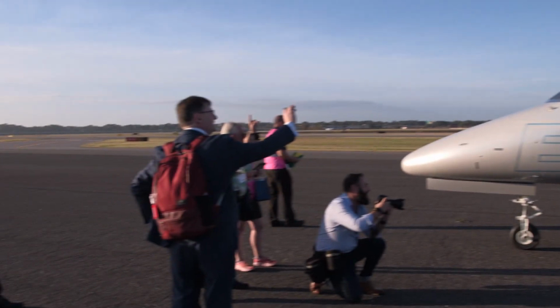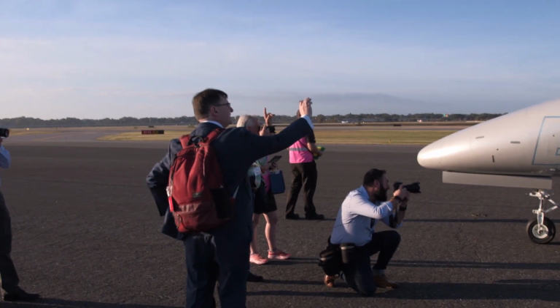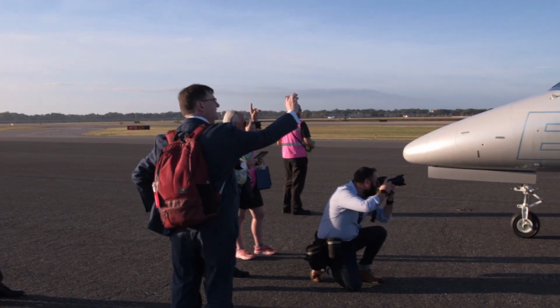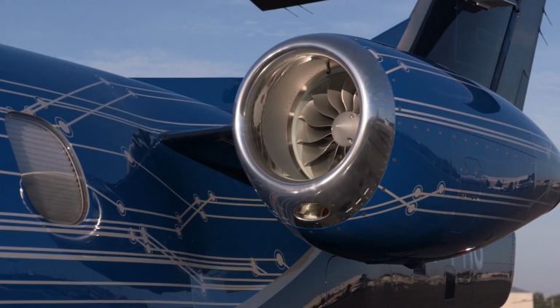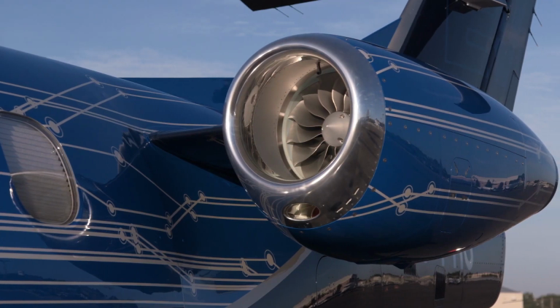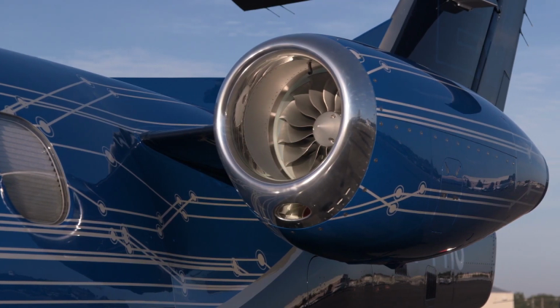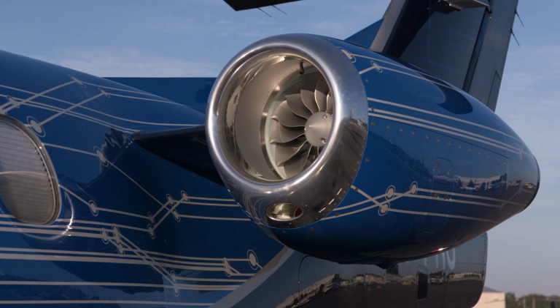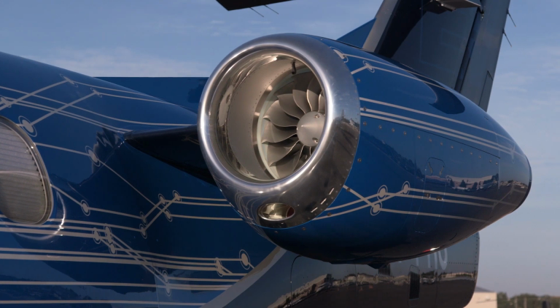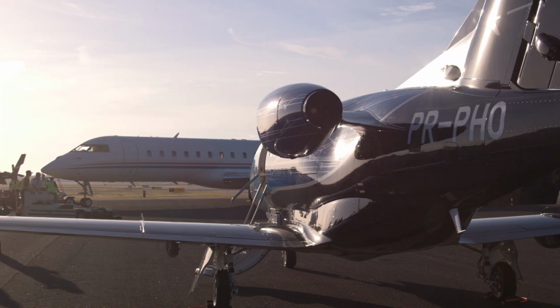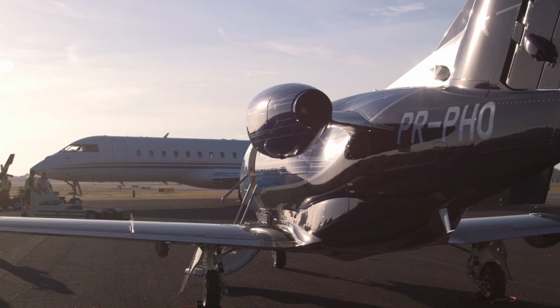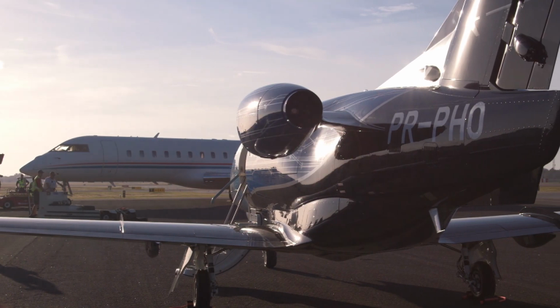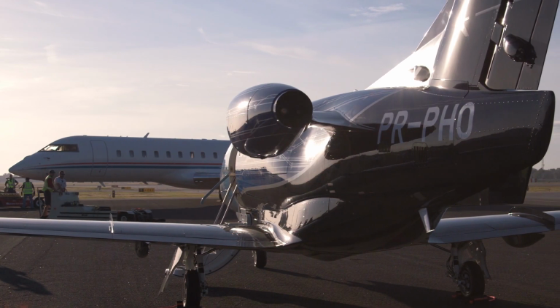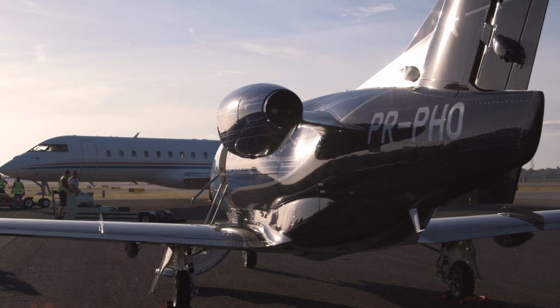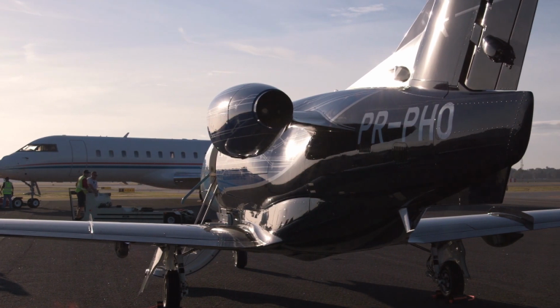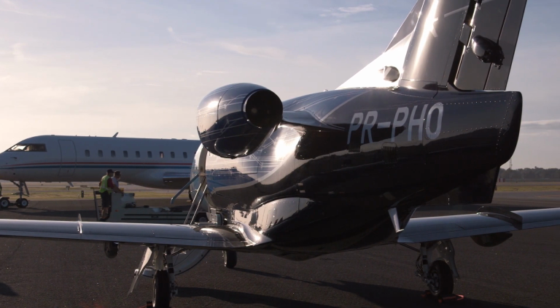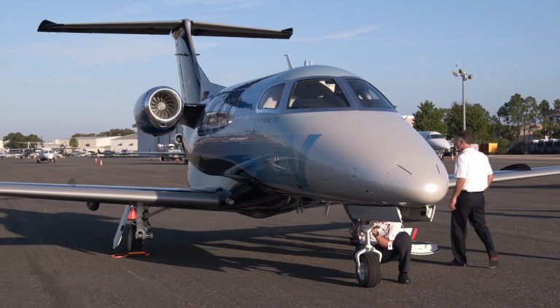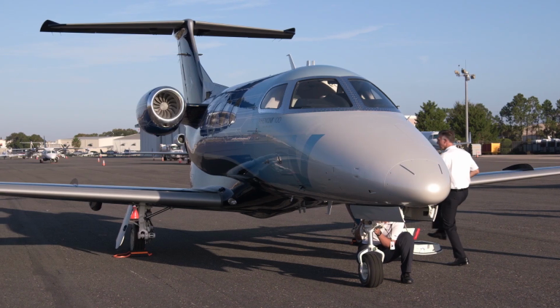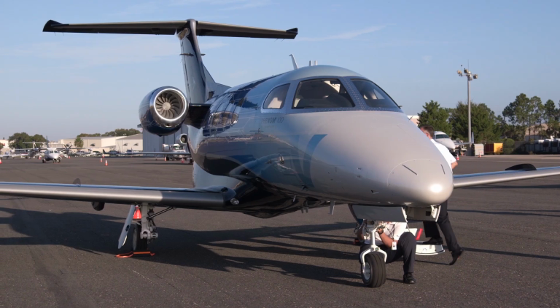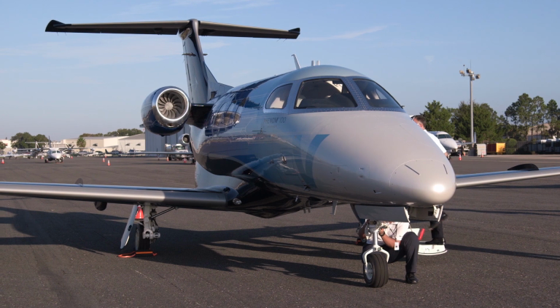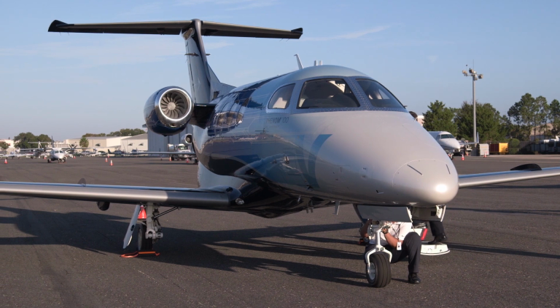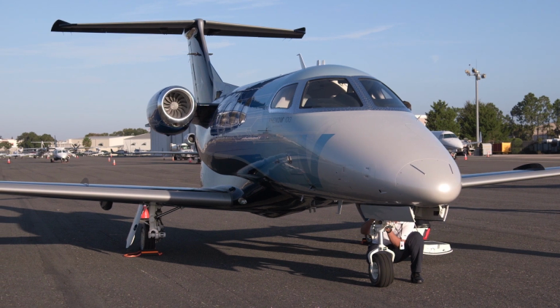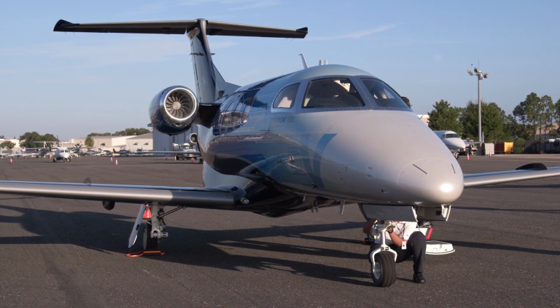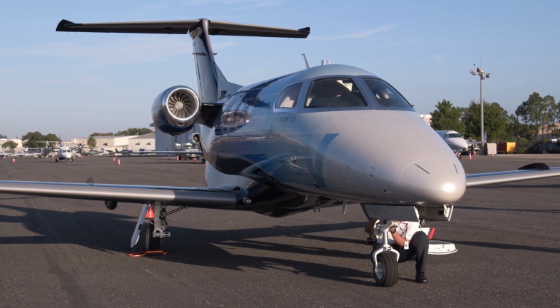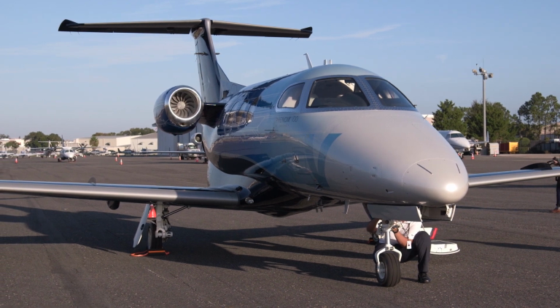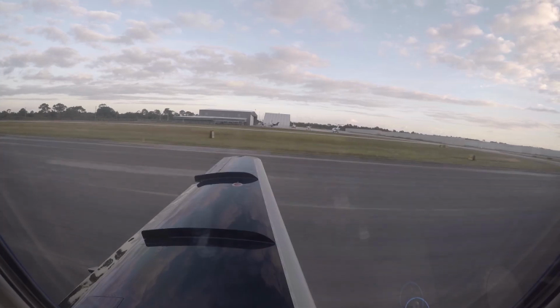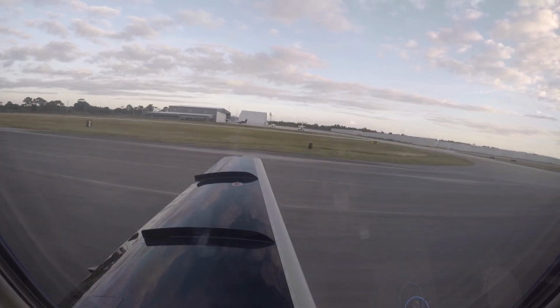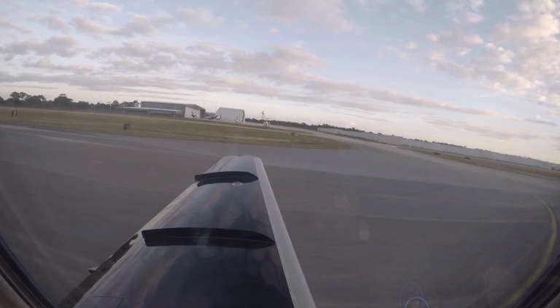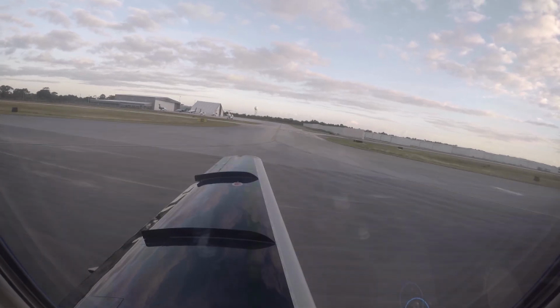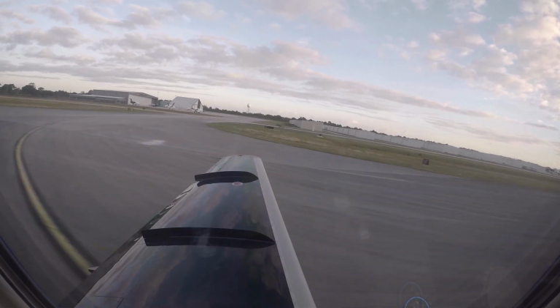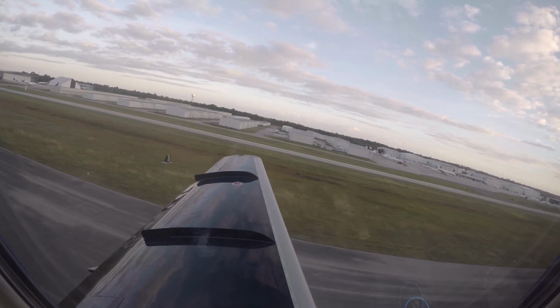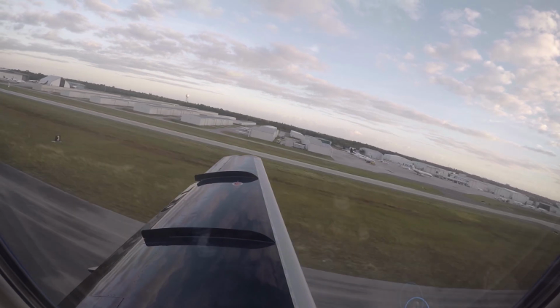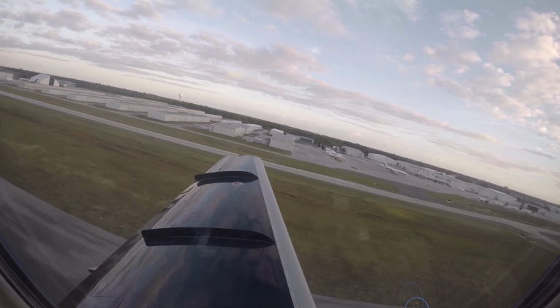The new model is powered by a pair of Pratt & Whitney PW617F1E turbofans. These allow the light jet to achieve a 400 knot cruise speed, and they also improve its operational versatility with better airfield performance.